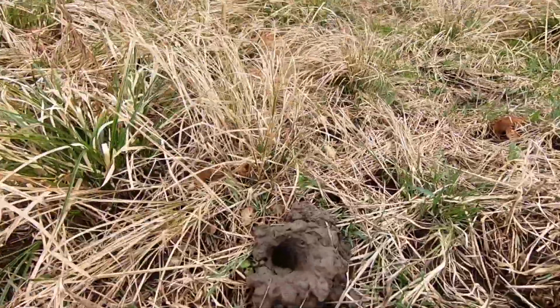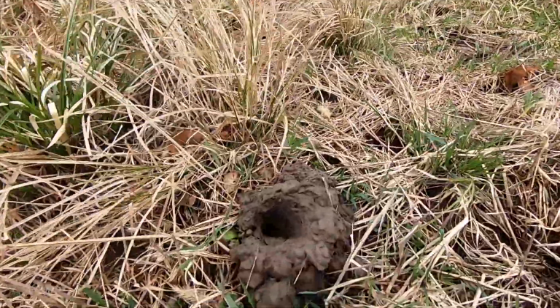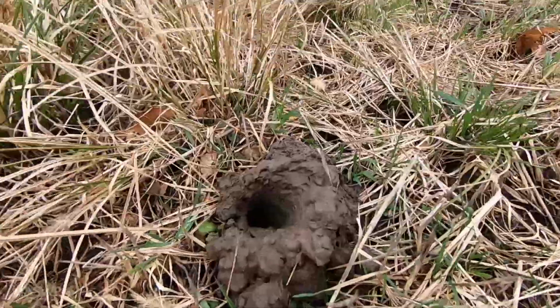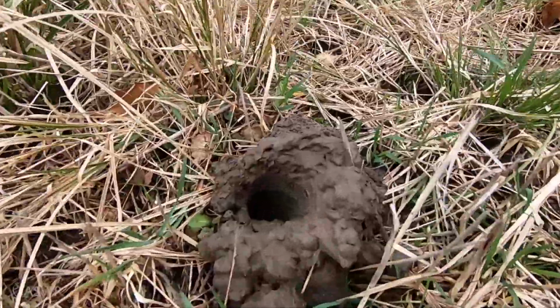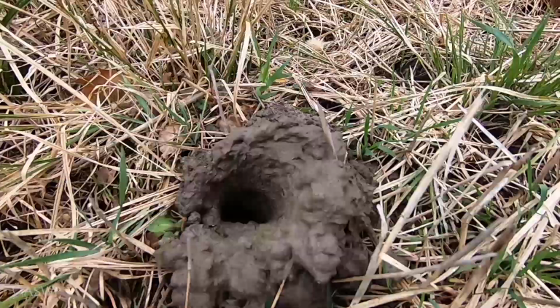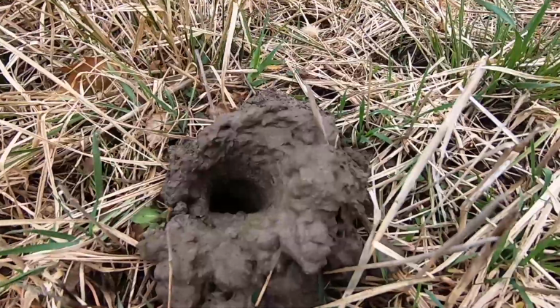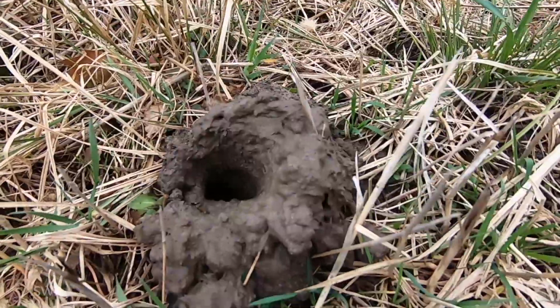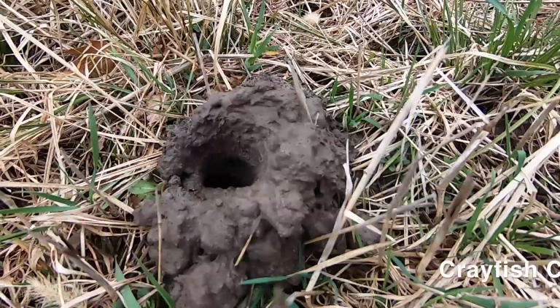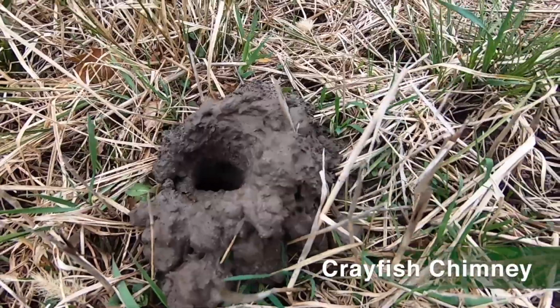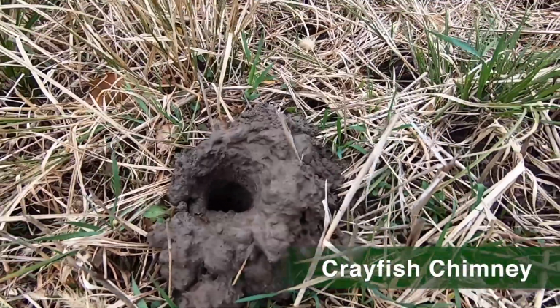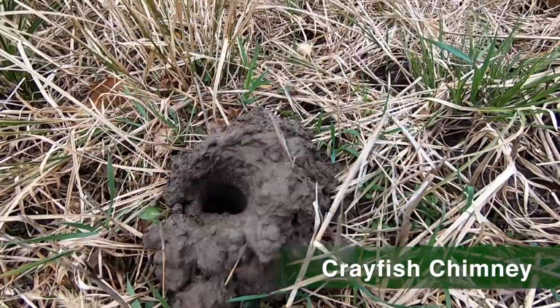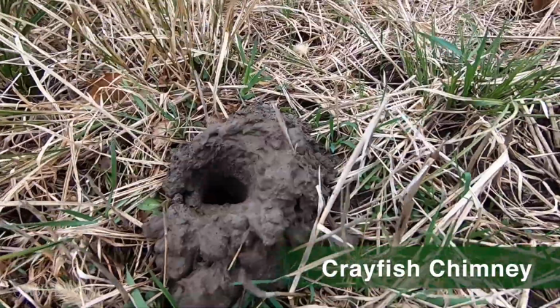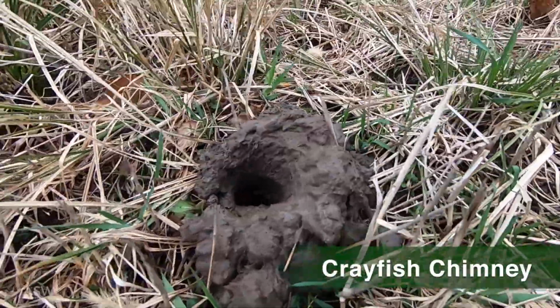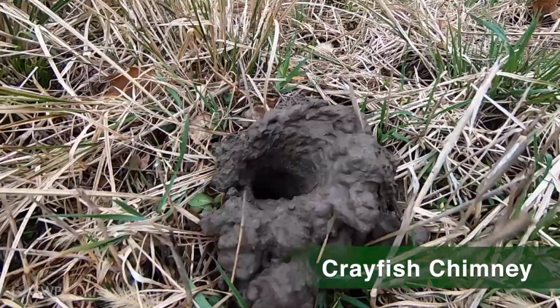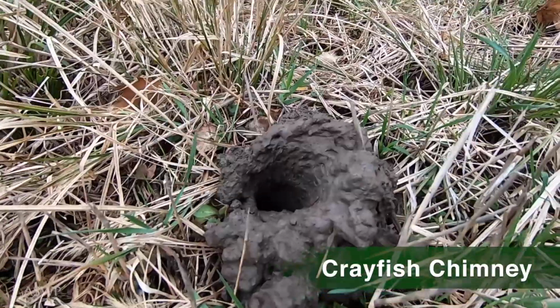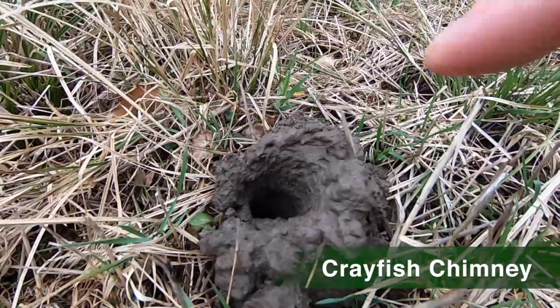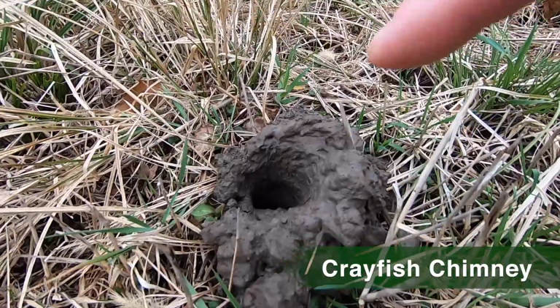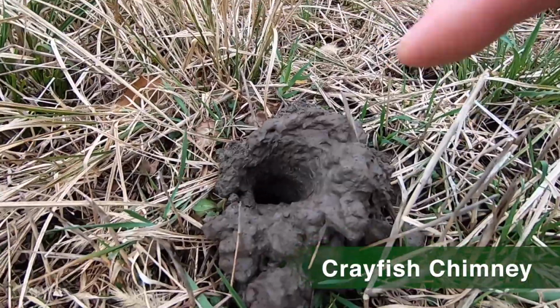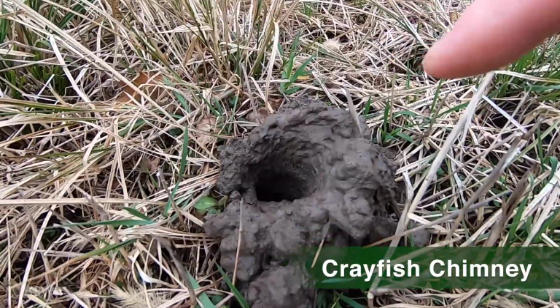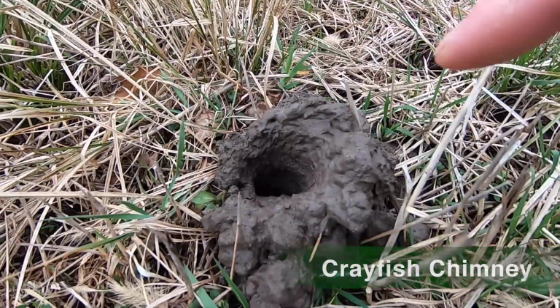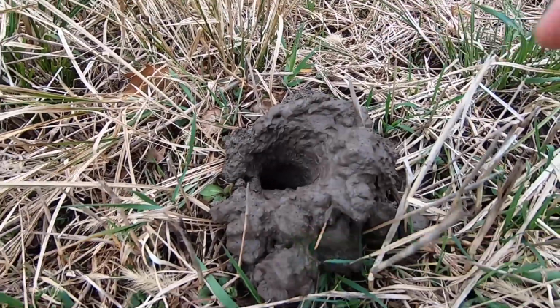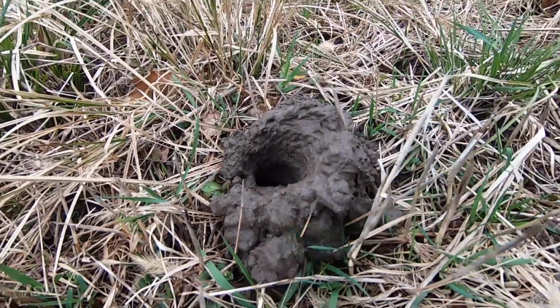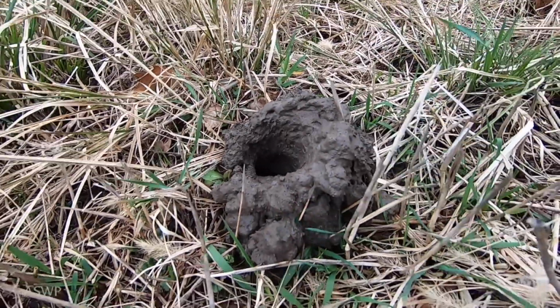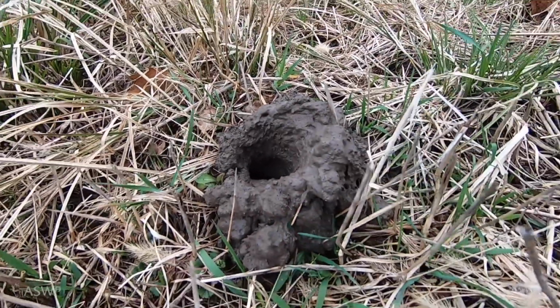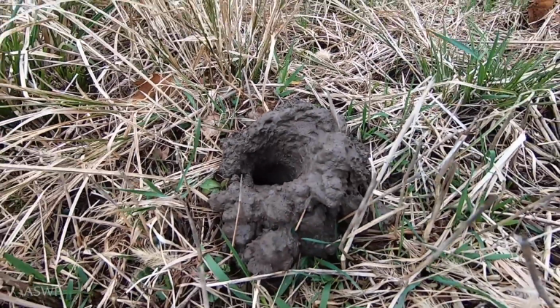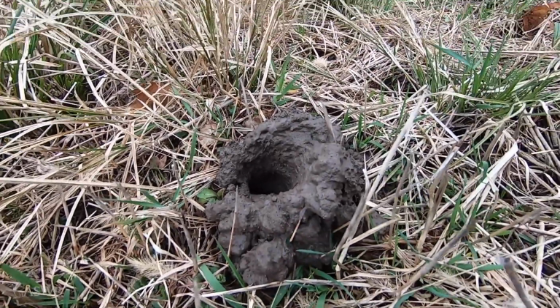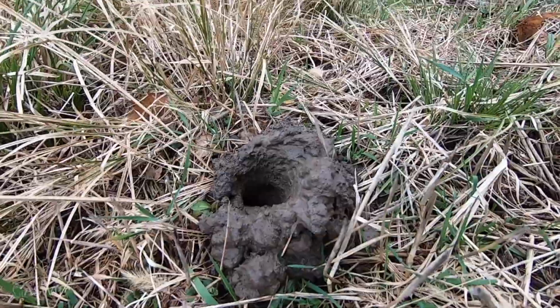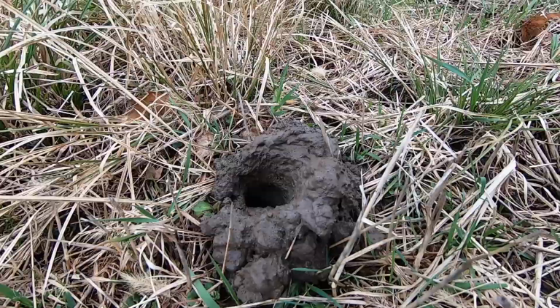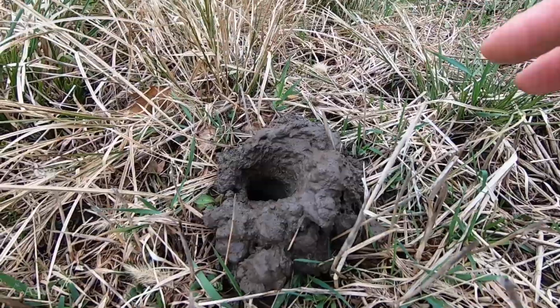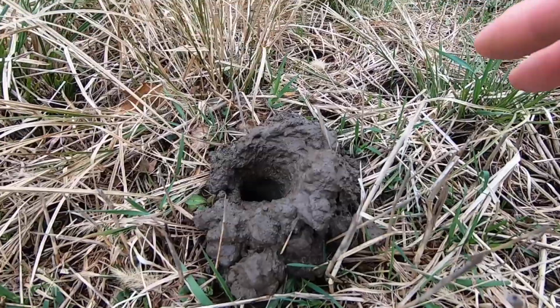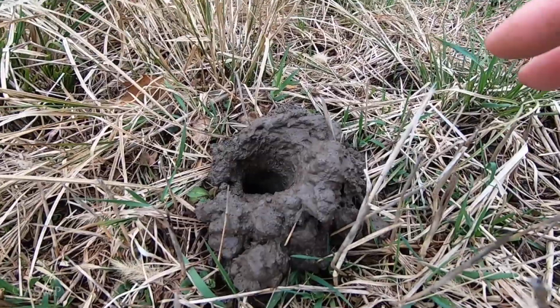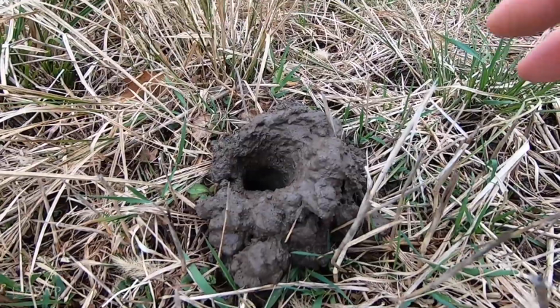This is a crayfish chimney. They call this a chimney, and this is where the crayfish lives. It burrows down two or three feet, usually to reach the water table.